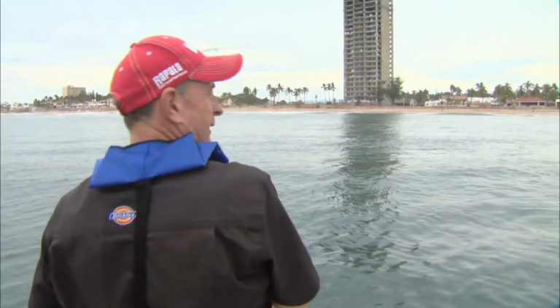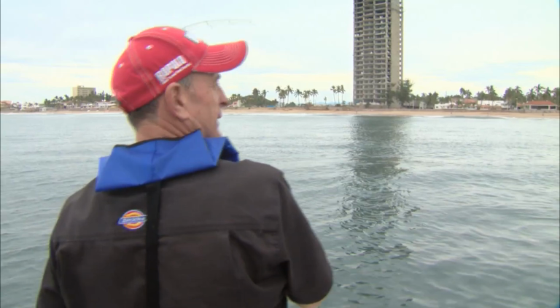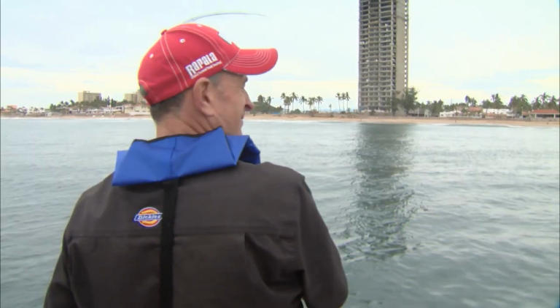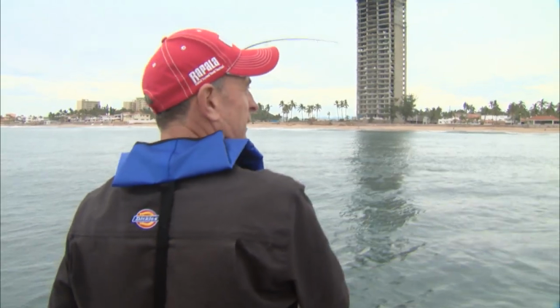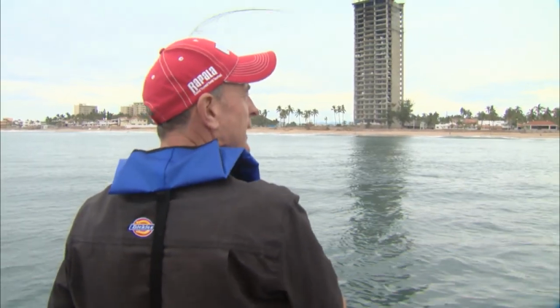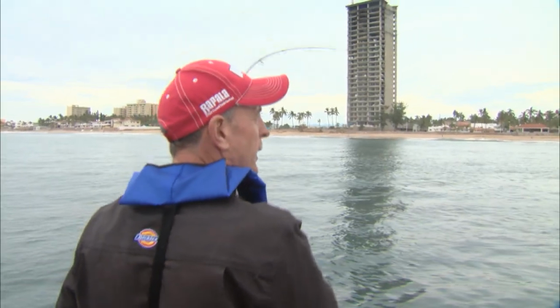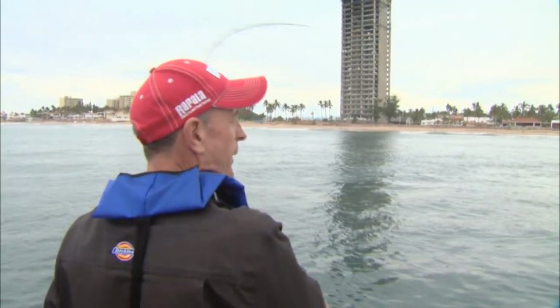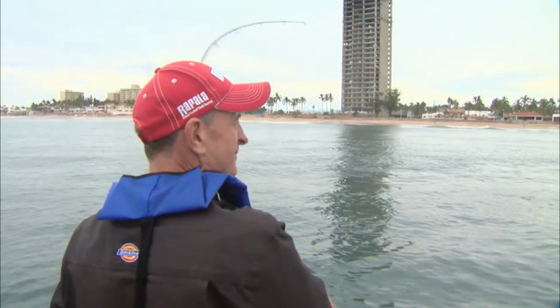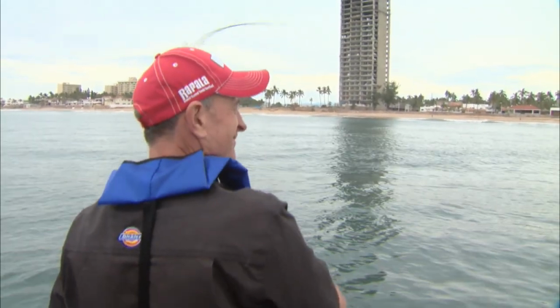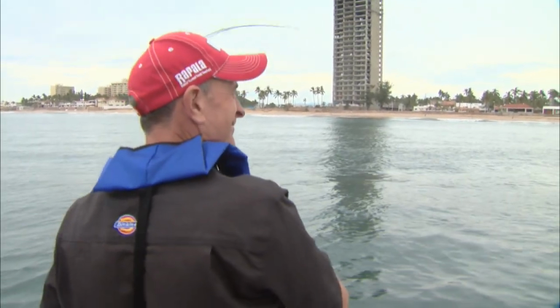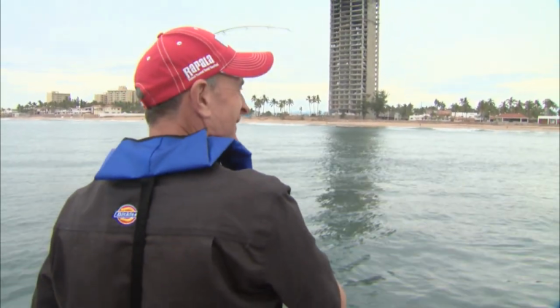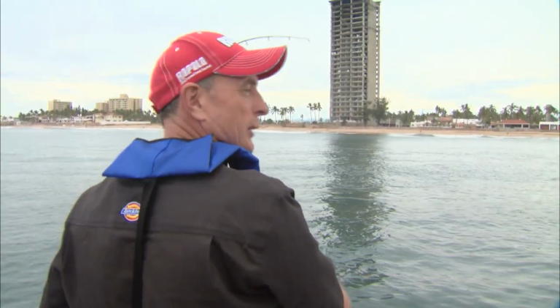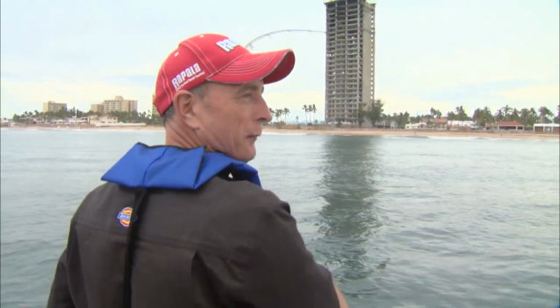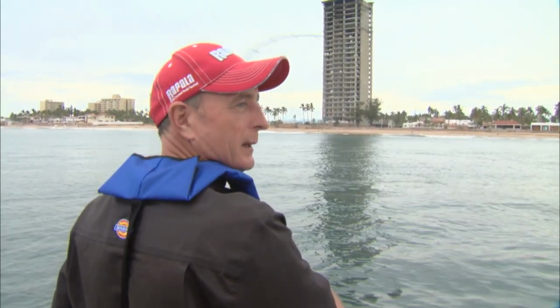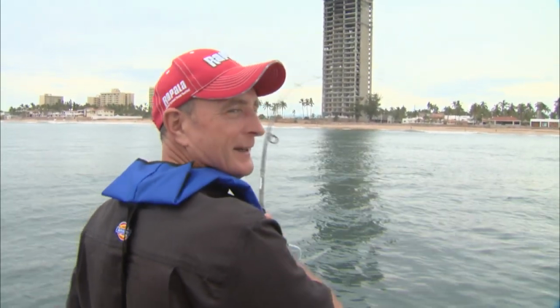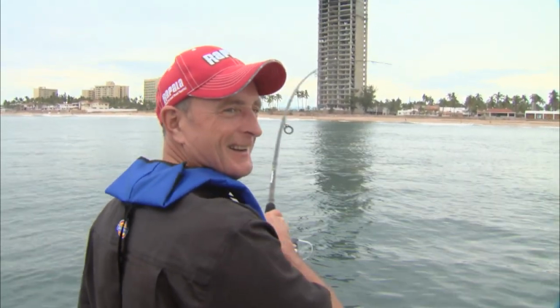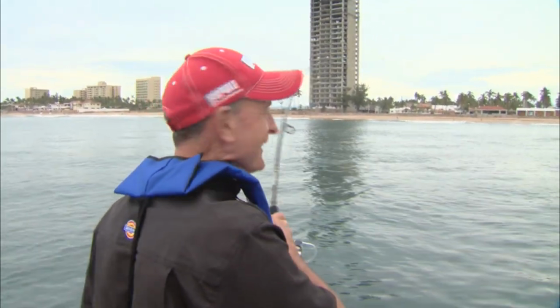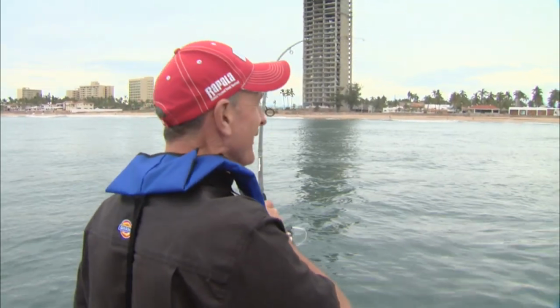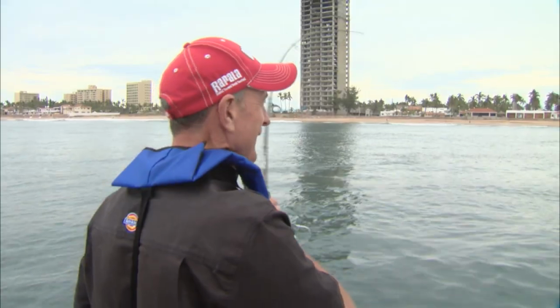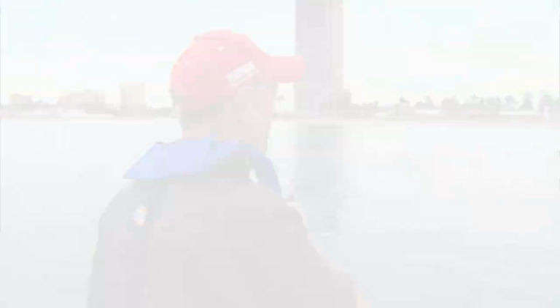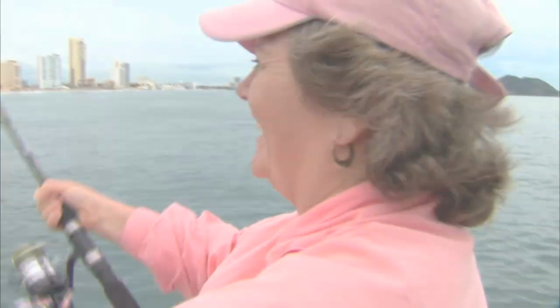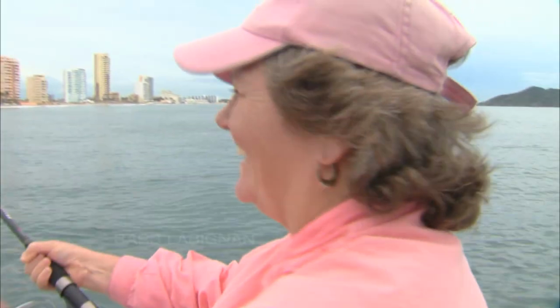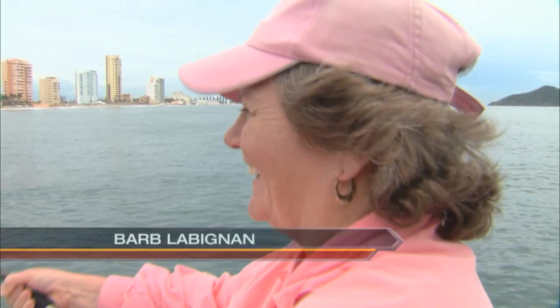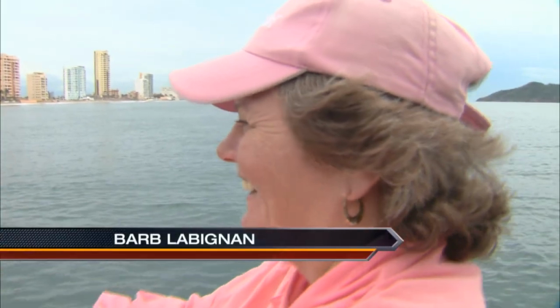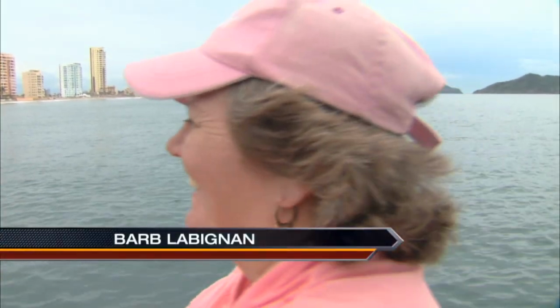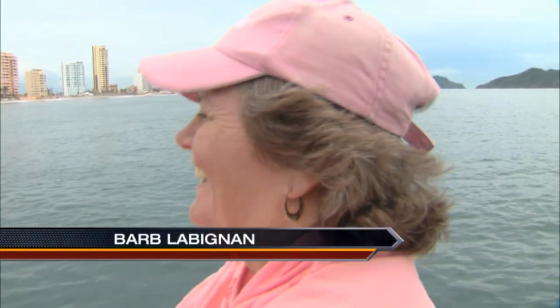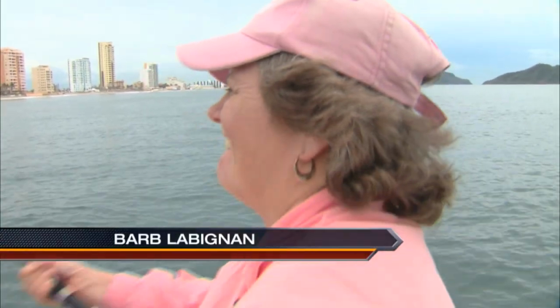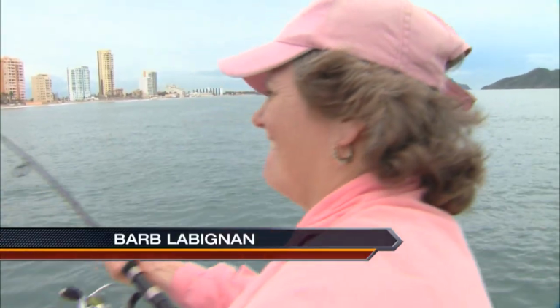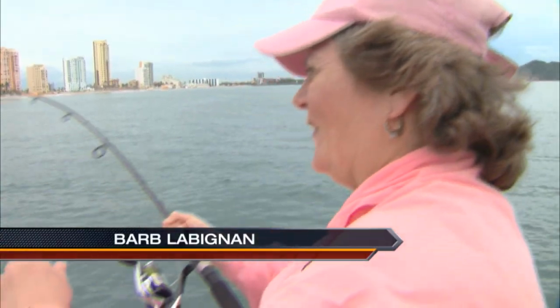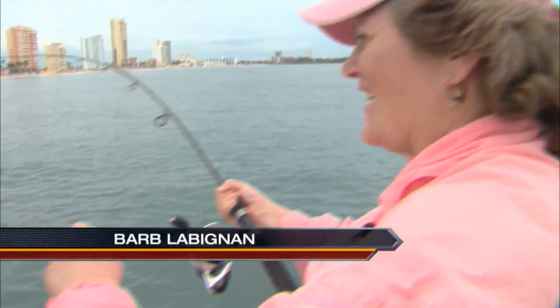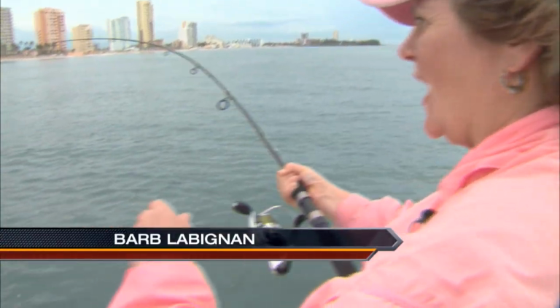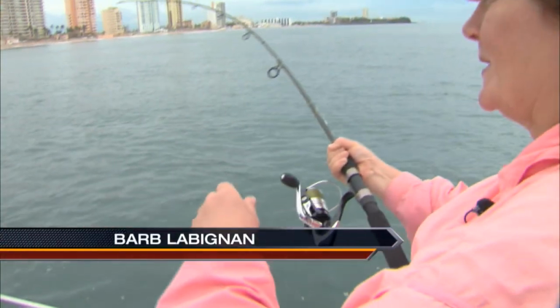Fish on! I think I got one on, Barb. Good going. Okay, do you want to fight it? Sure. I mean, how often do you get to cast into a school of jacks and get rooster fish? Oh, it's awesome!